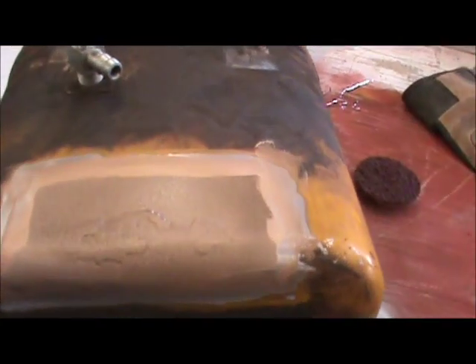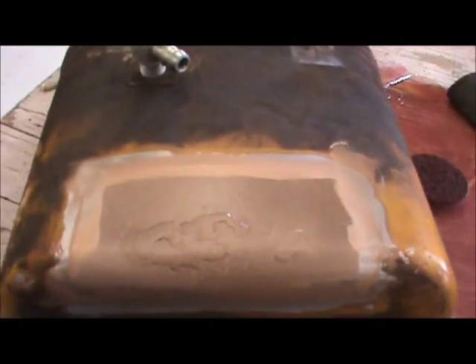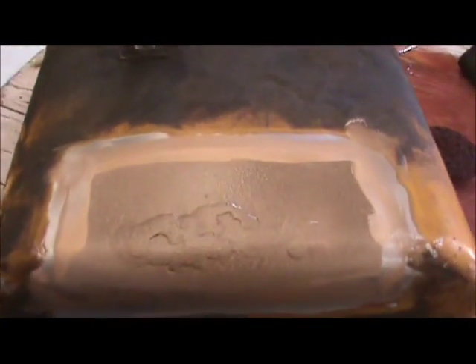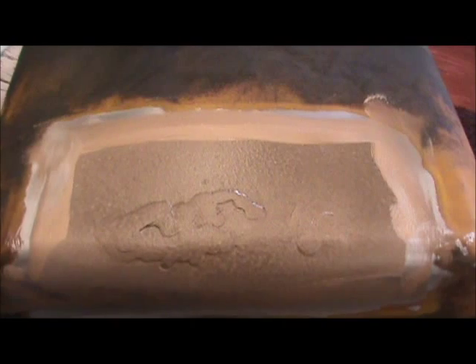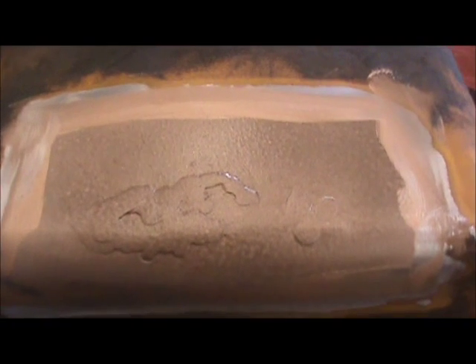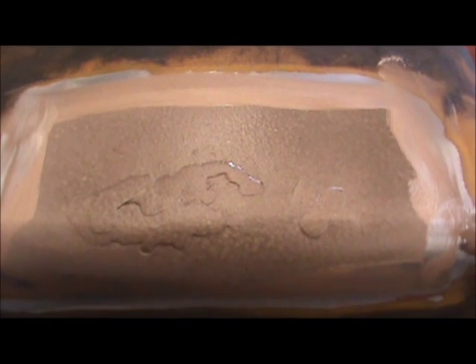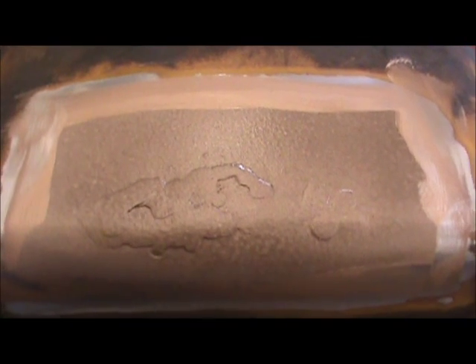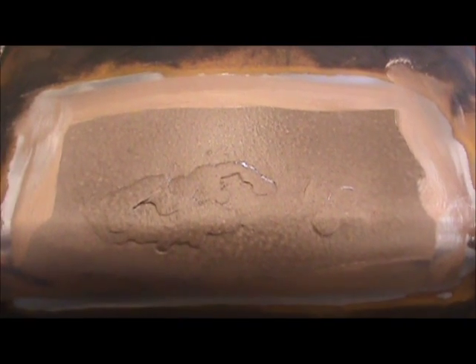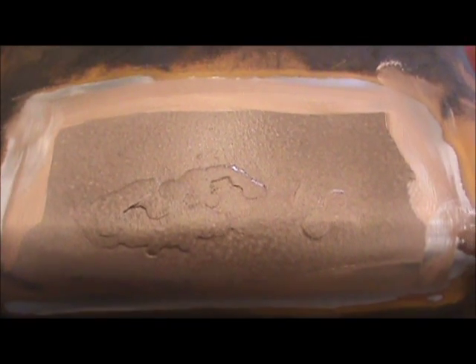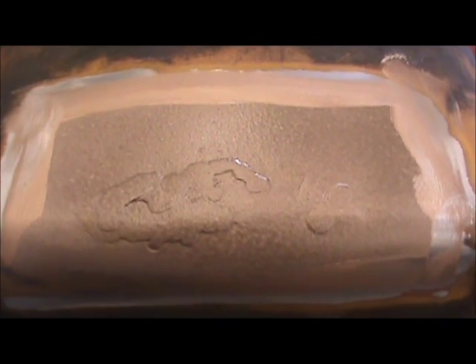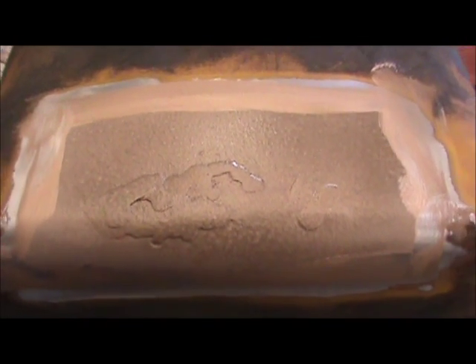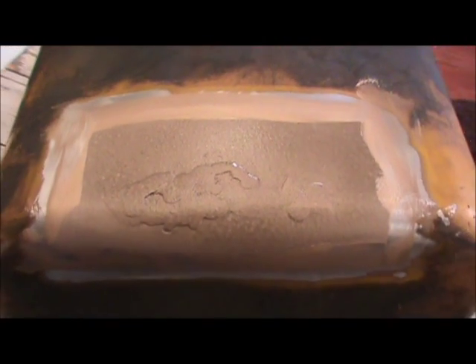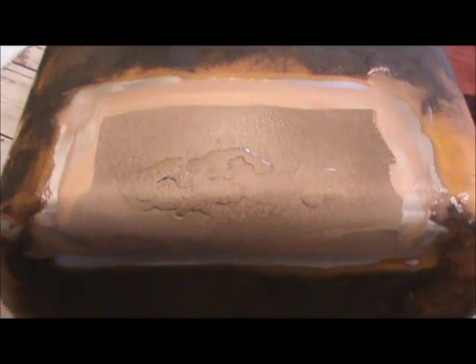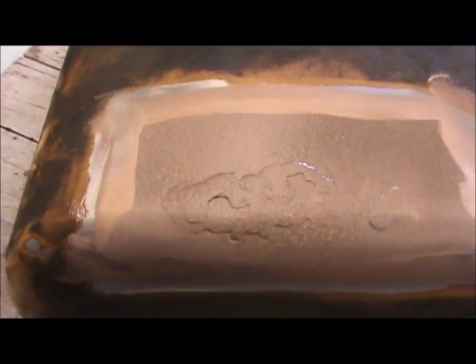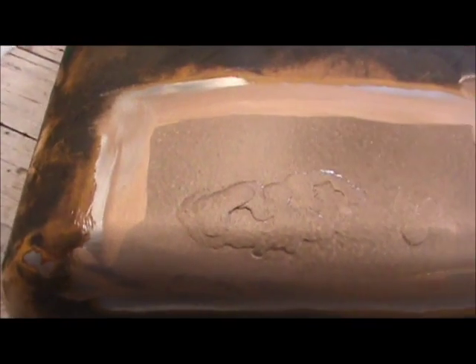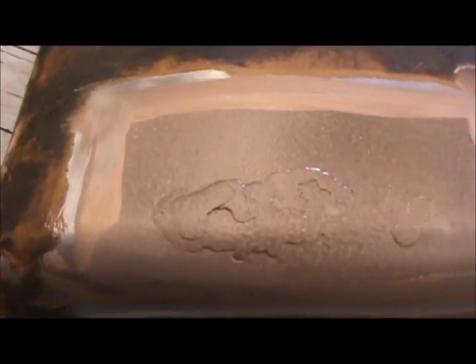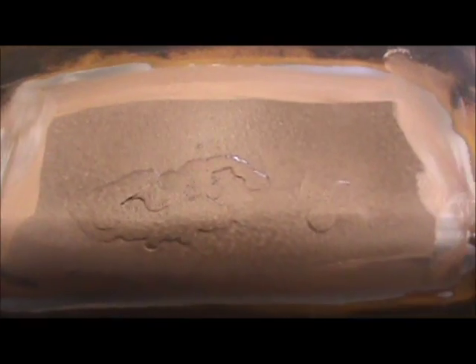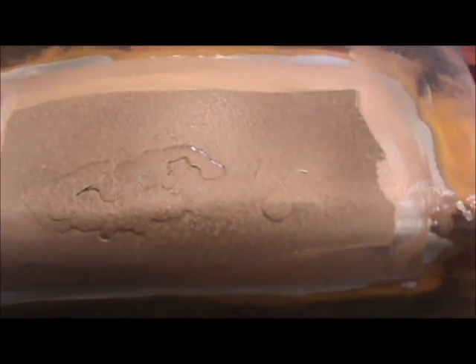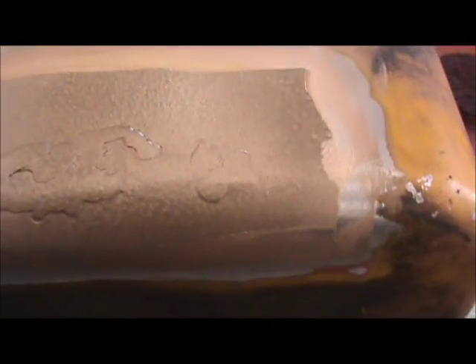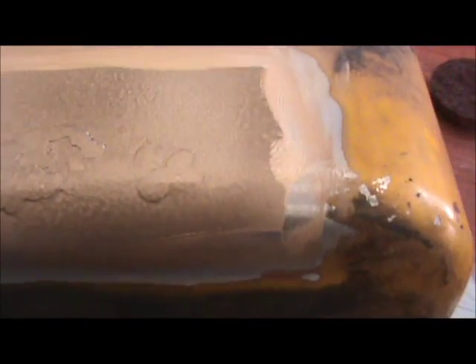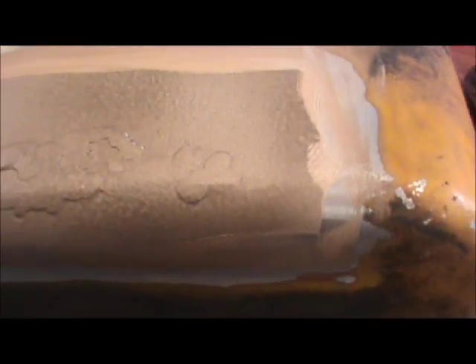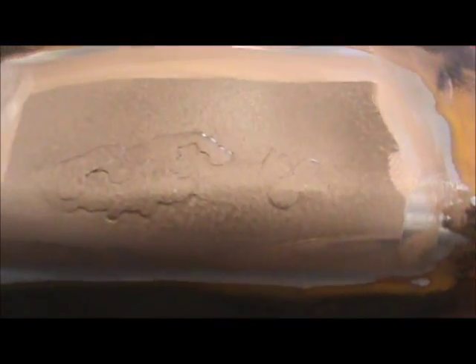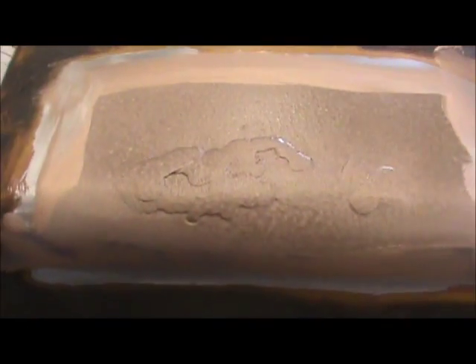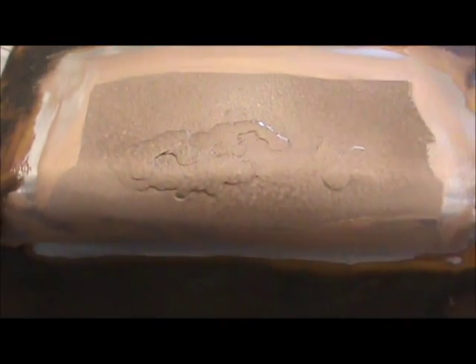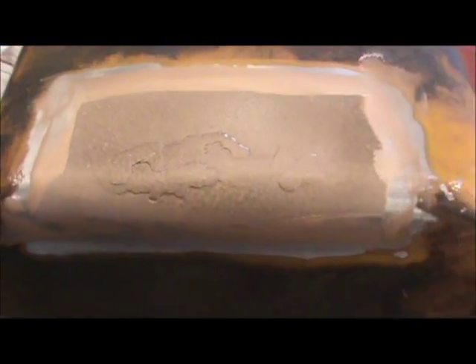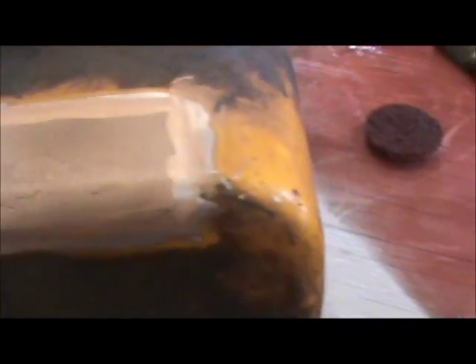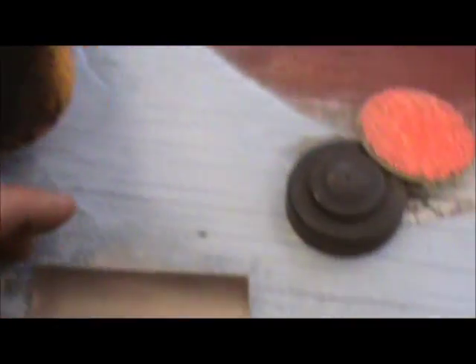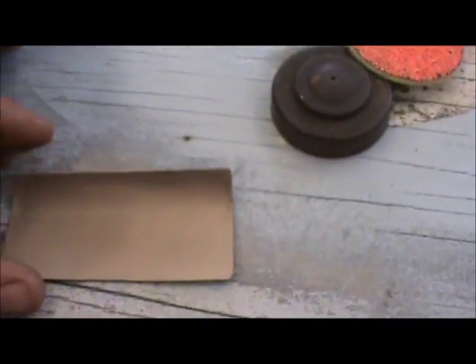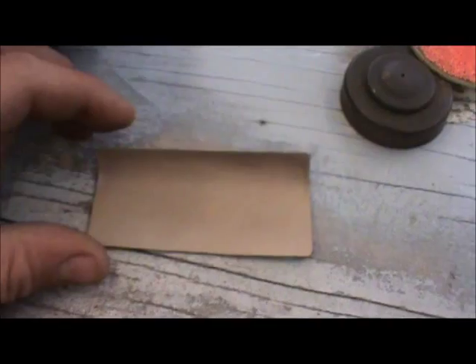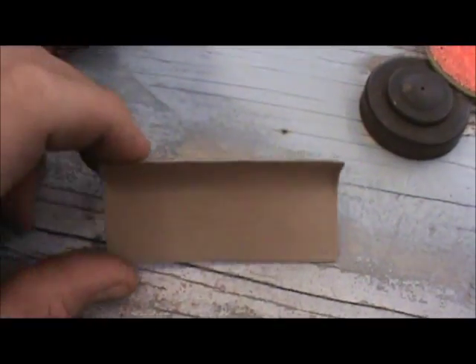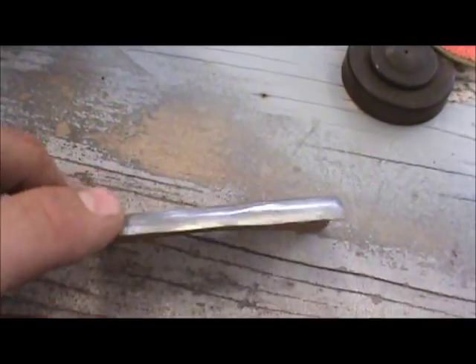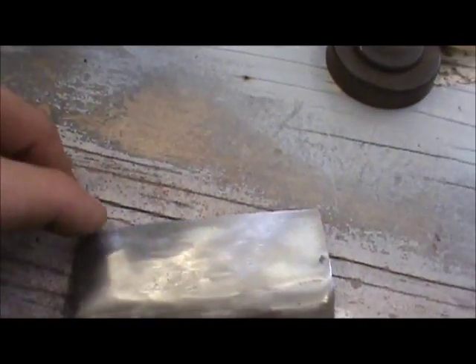Alright, here we are — we're all welded up. I got this tank and it's not leaking anymore on its own. As you can see, I chased the holes around quite a bit. All that metal was pretty soft in there, which is why I'm going ahead and making my patch.